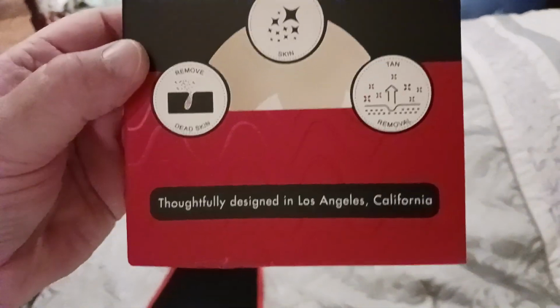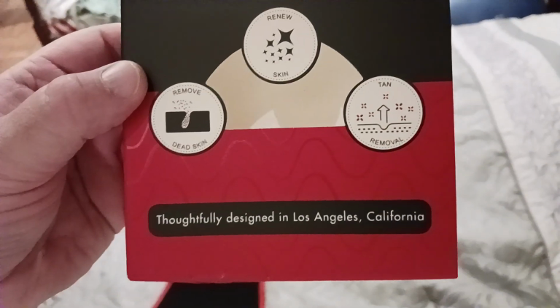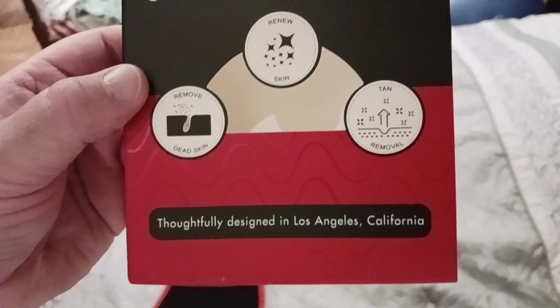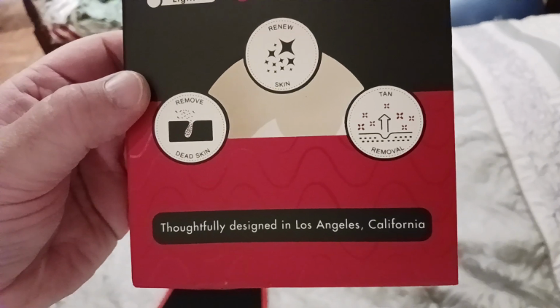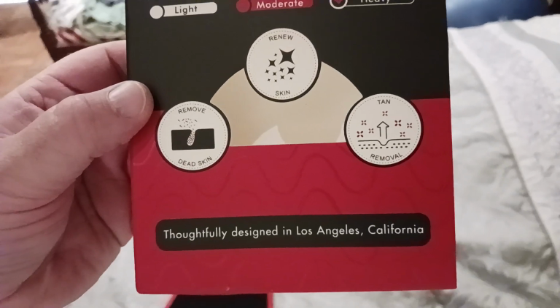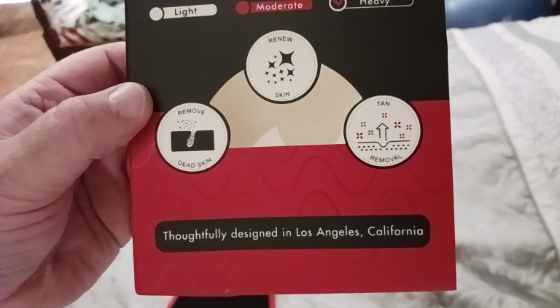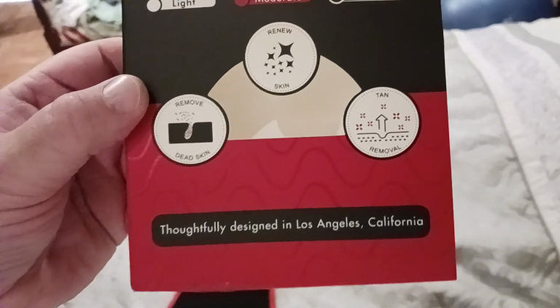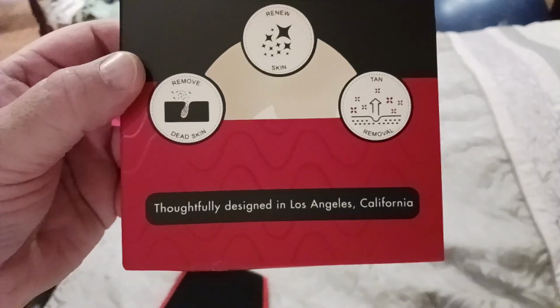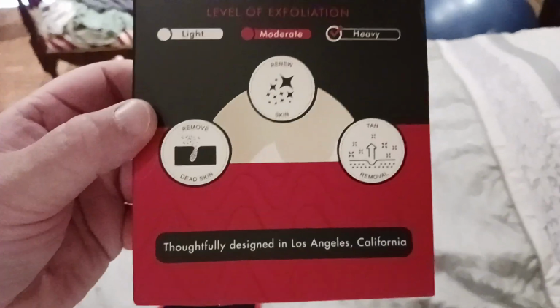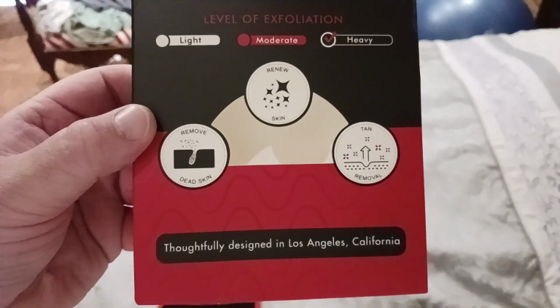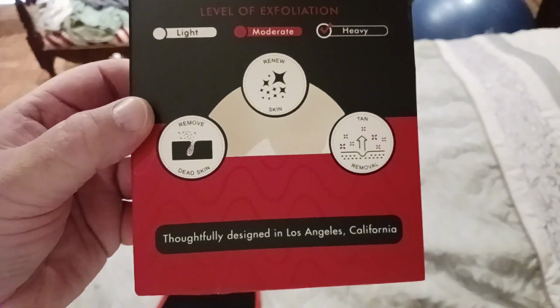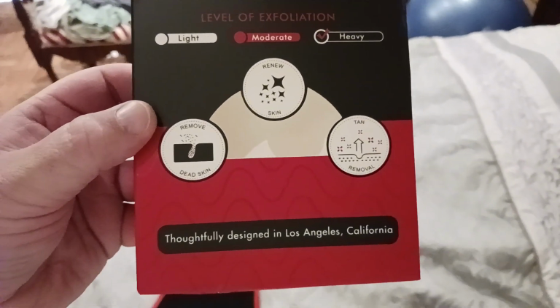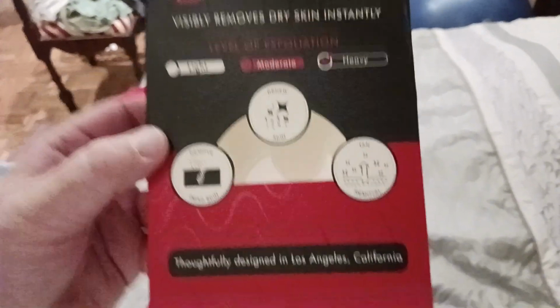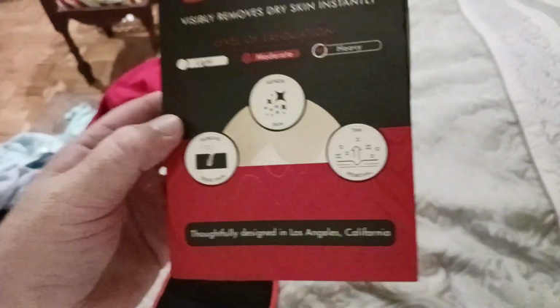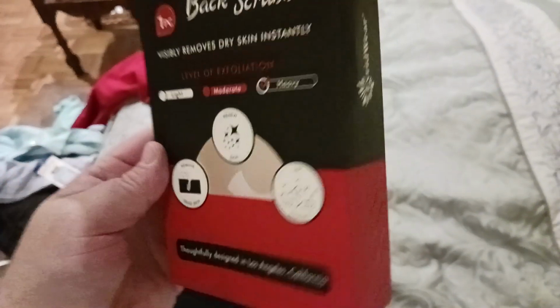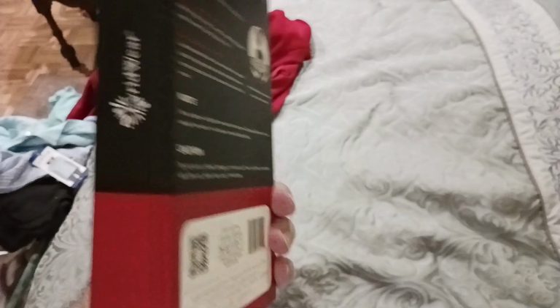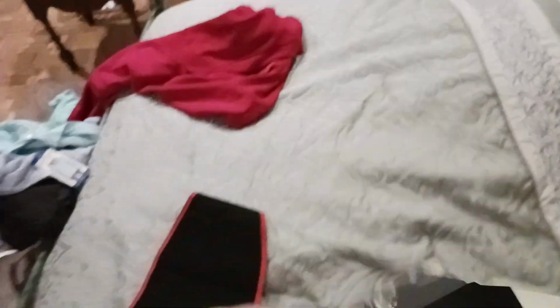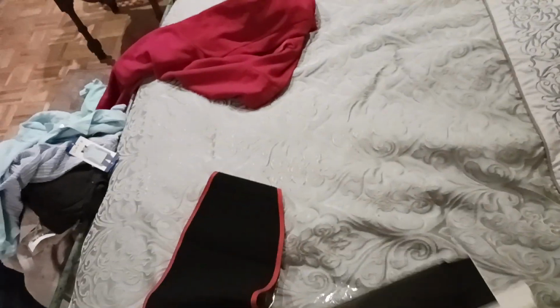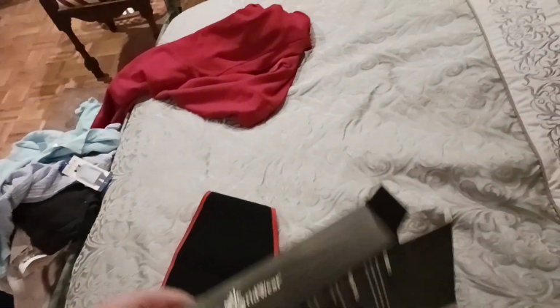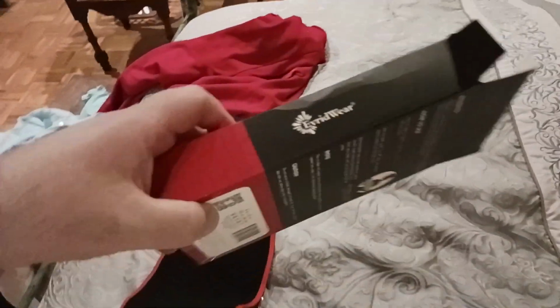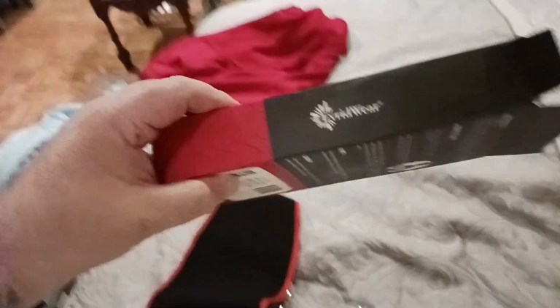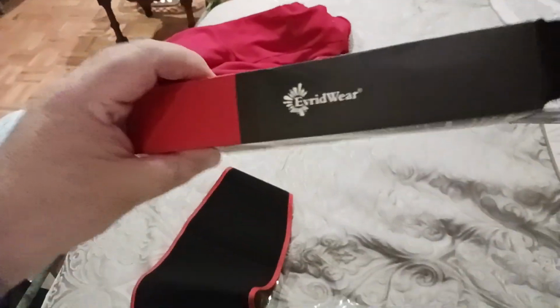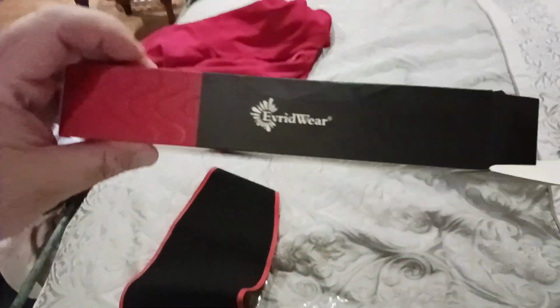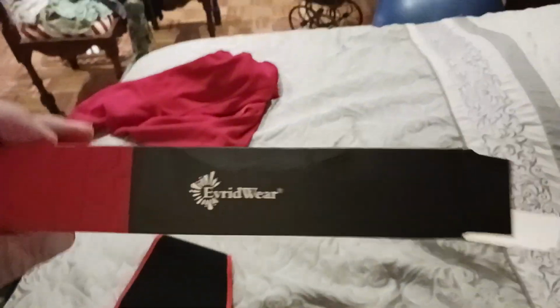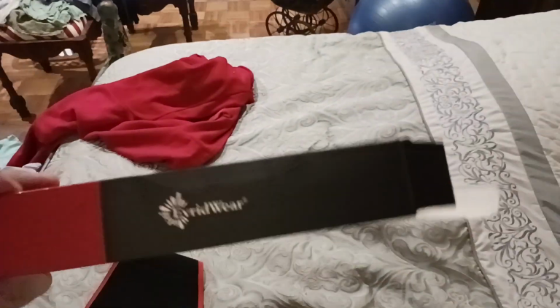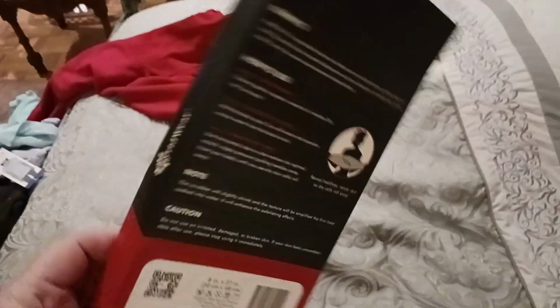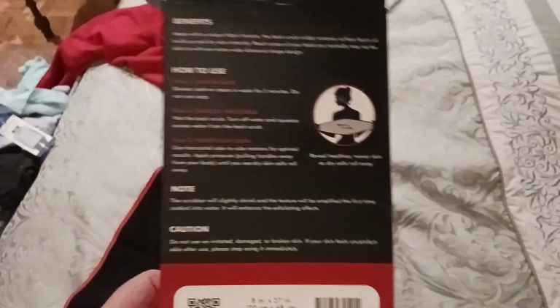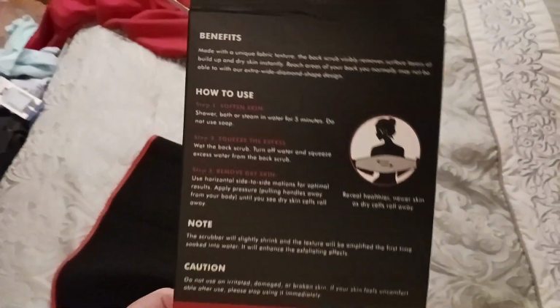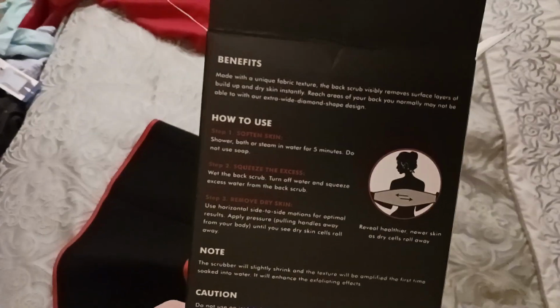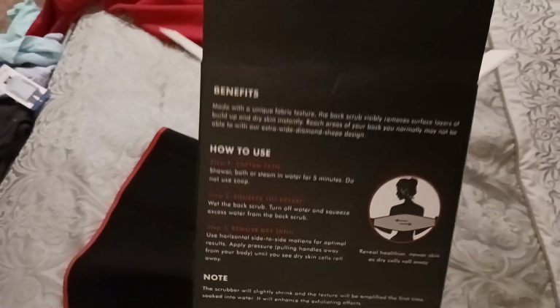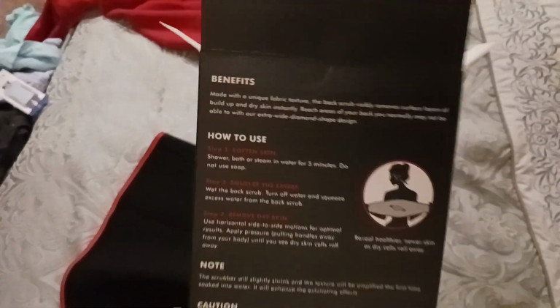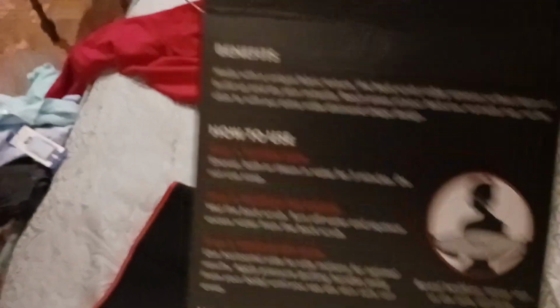You're basically taking away any of that built-up stuff on your skin that you just want to remove. After the beach — good idea. After hiking, backpacking — also a good idea. You kind of get the idea.